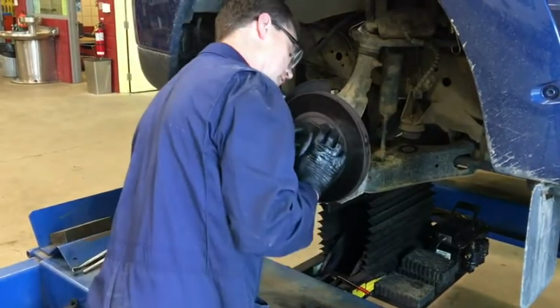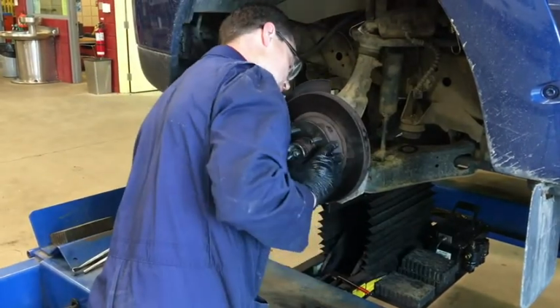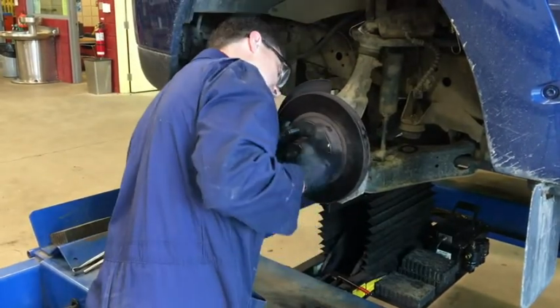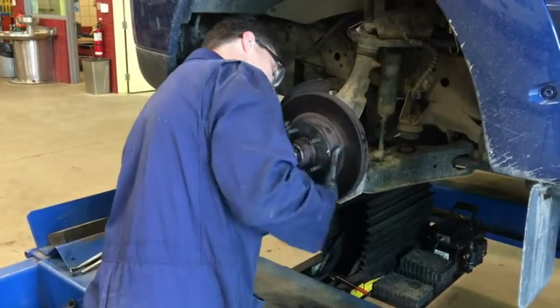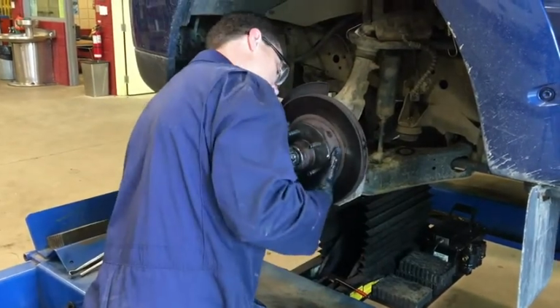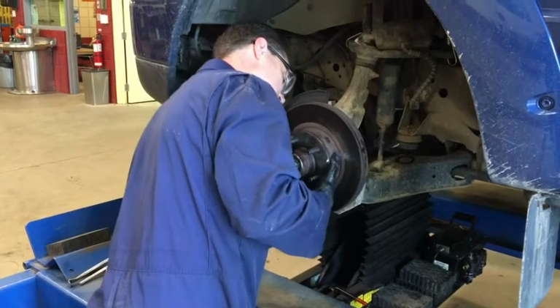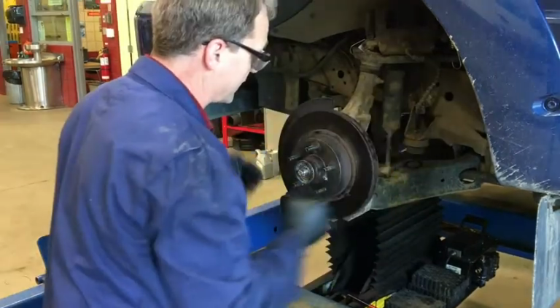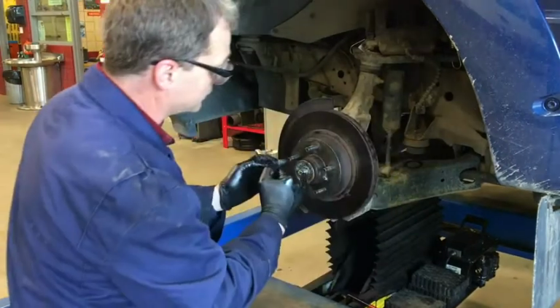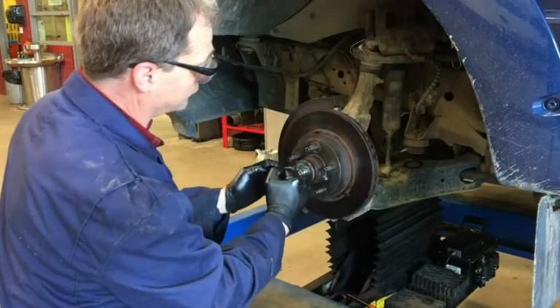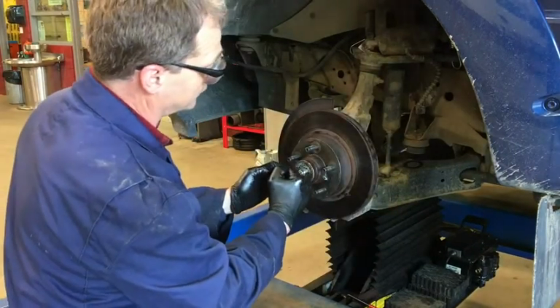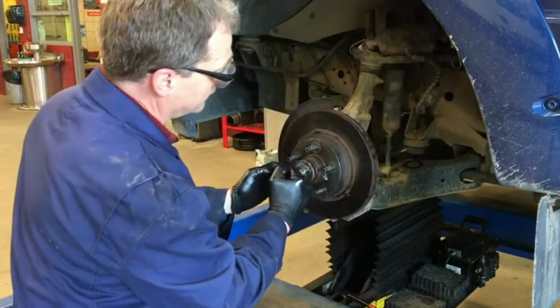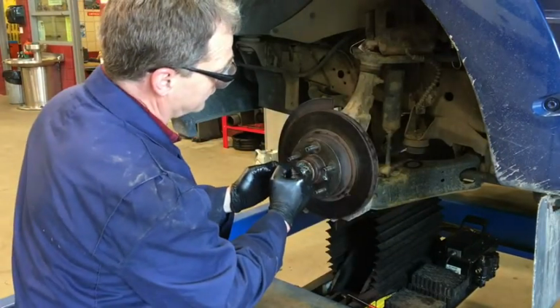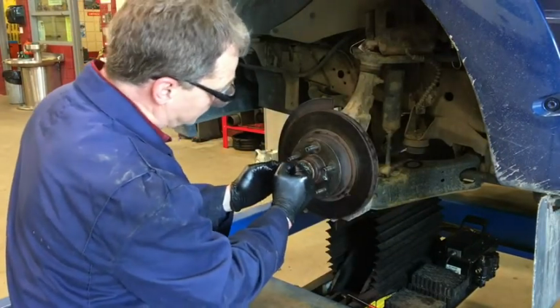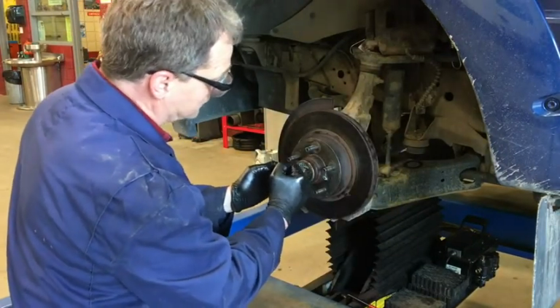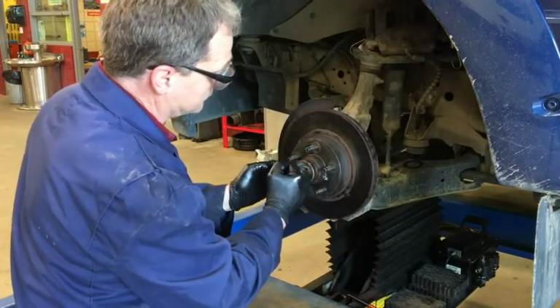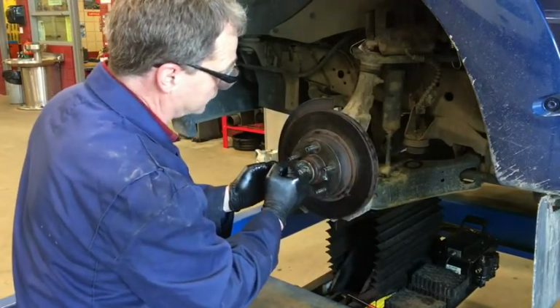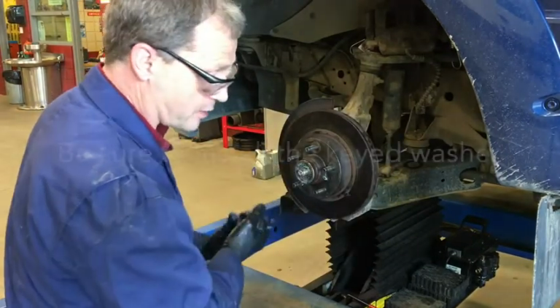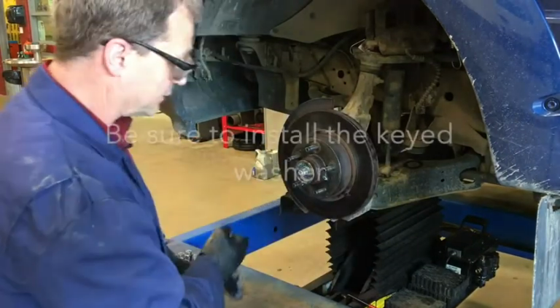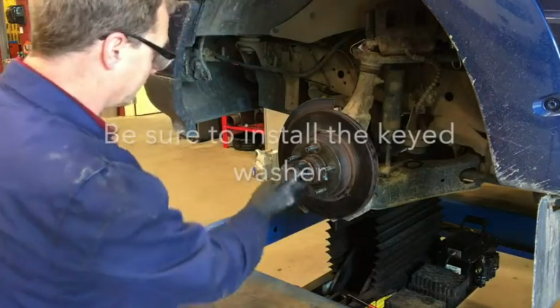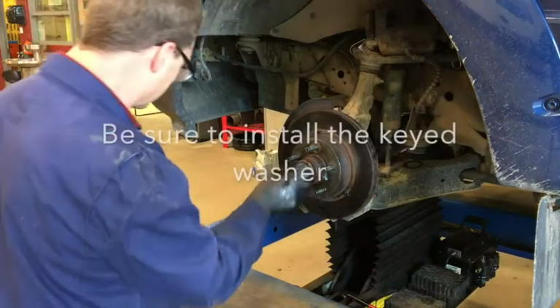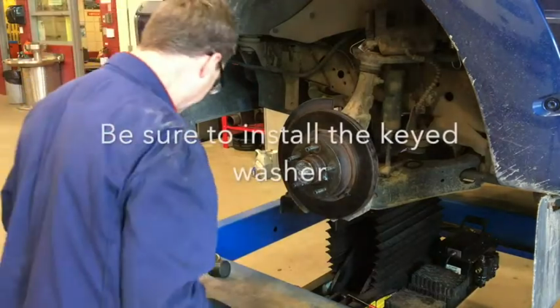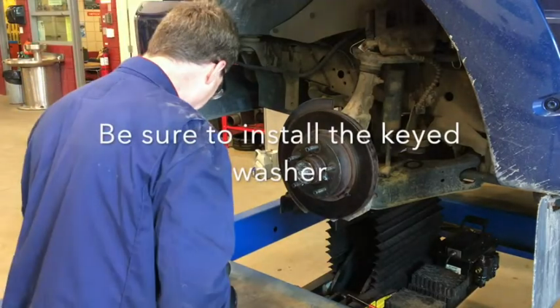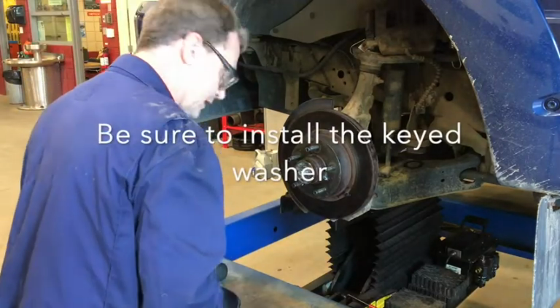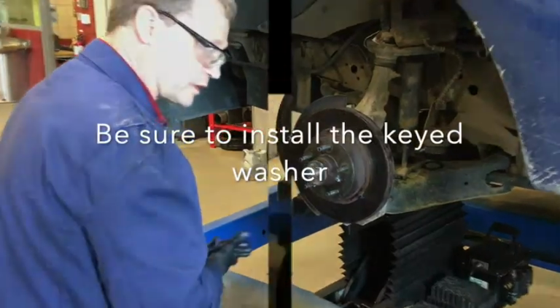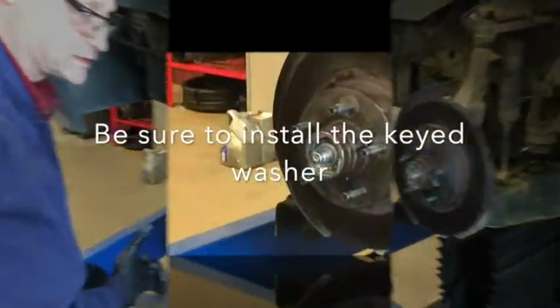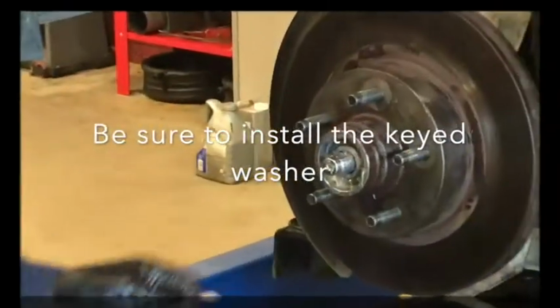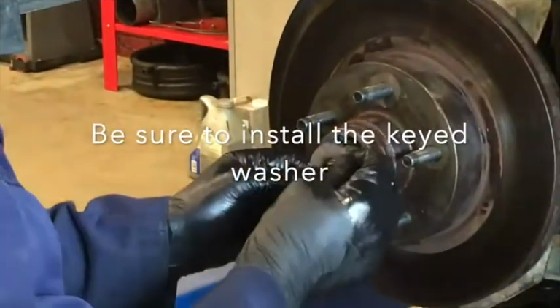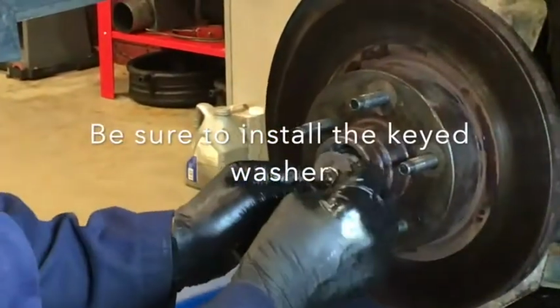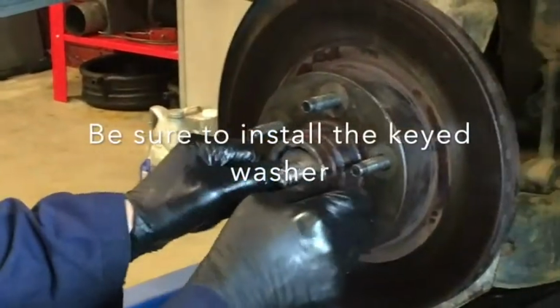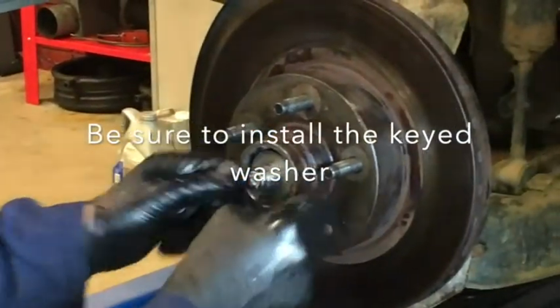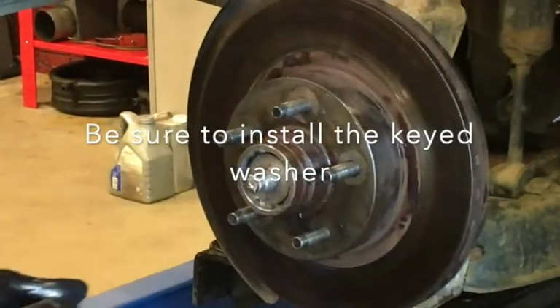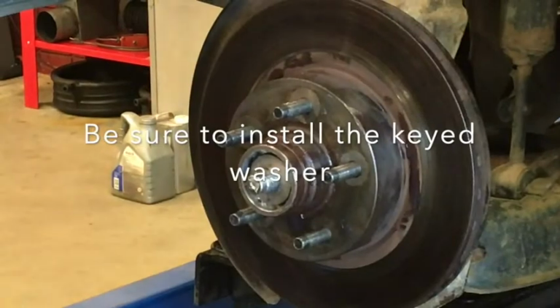Almost home — not quite. On the backside you can see I've created appropriate space in front to accommodate the safety washer as well as the adjusting nut, and put it back on.